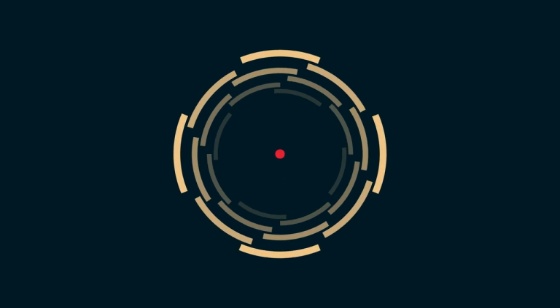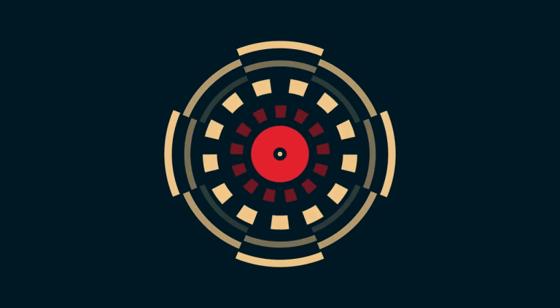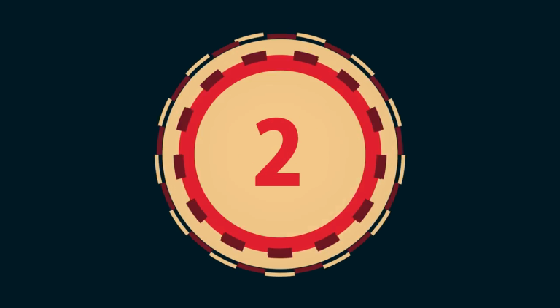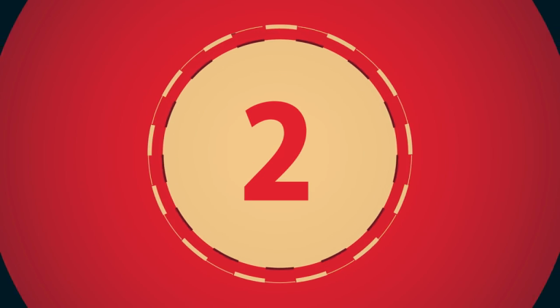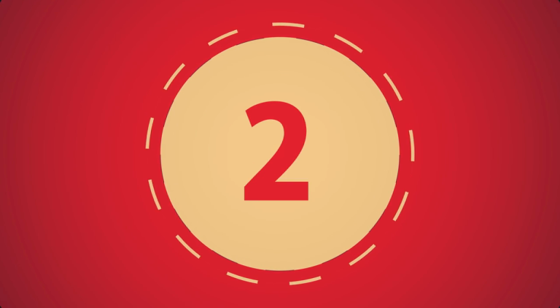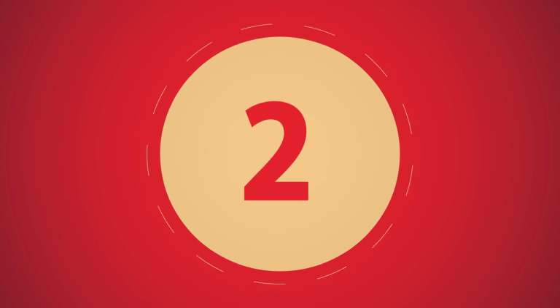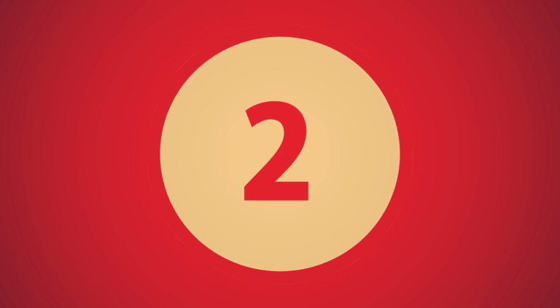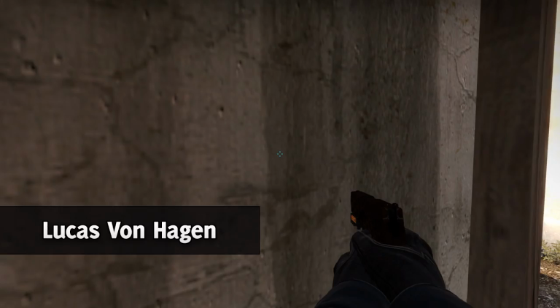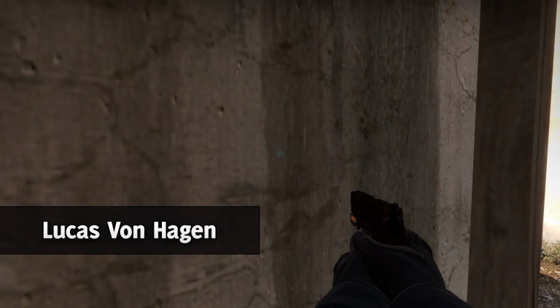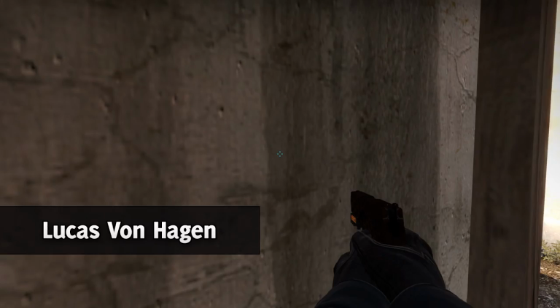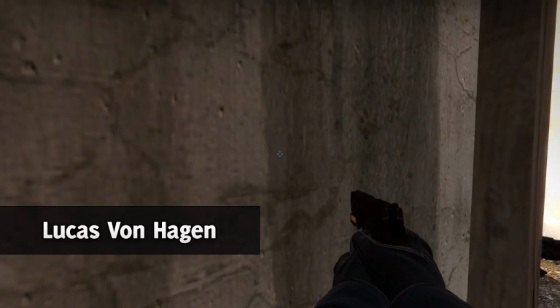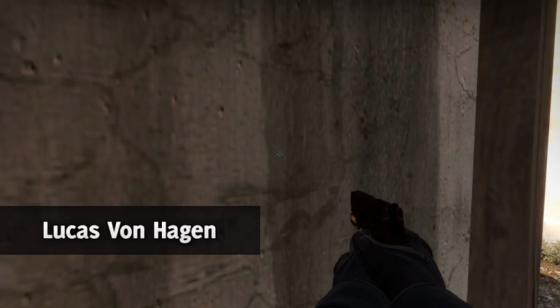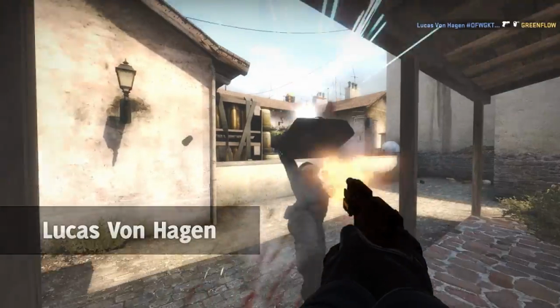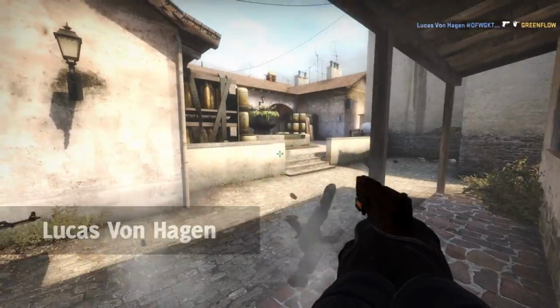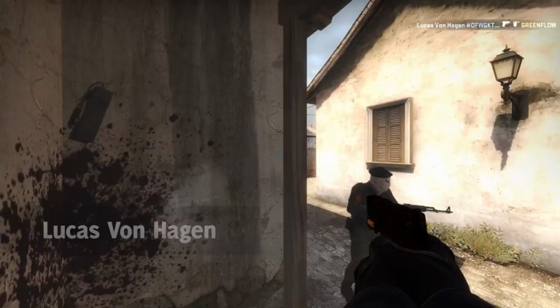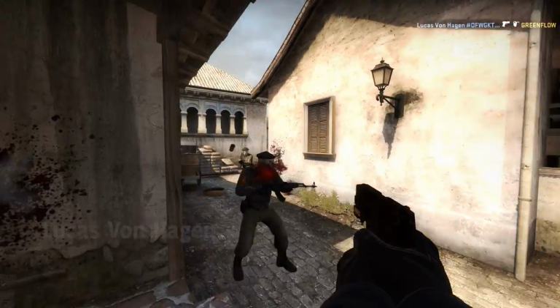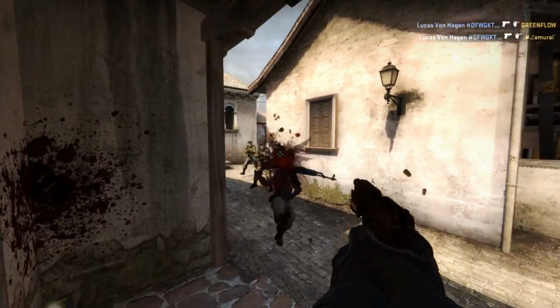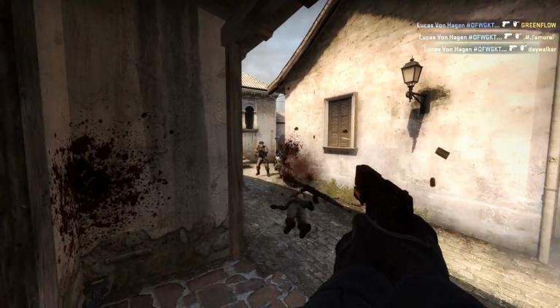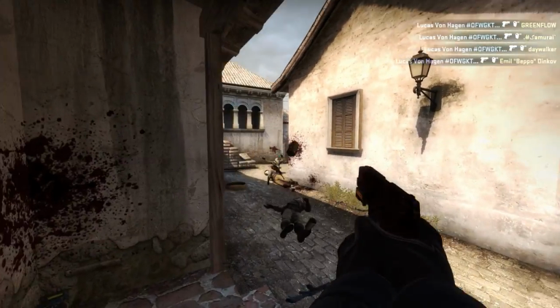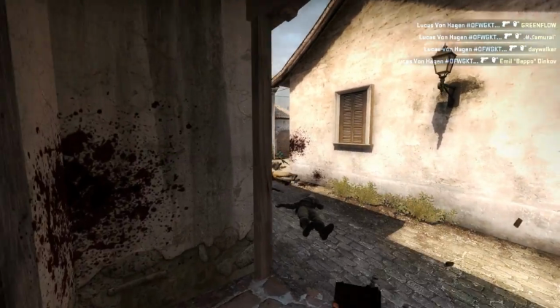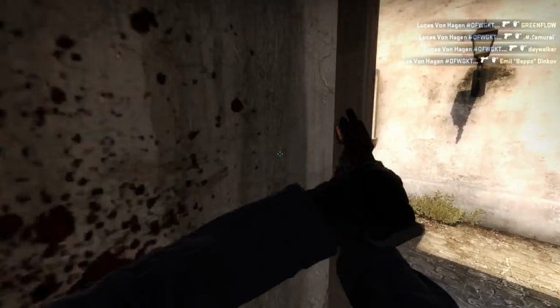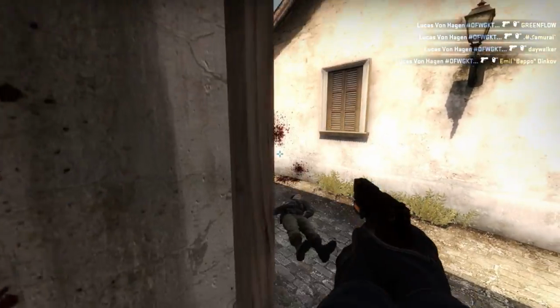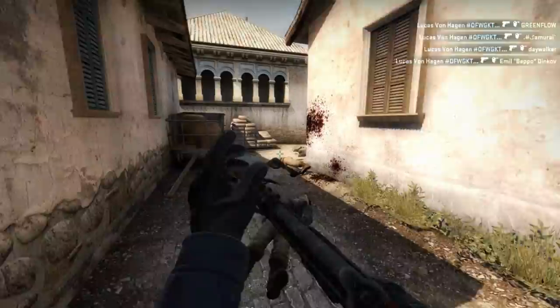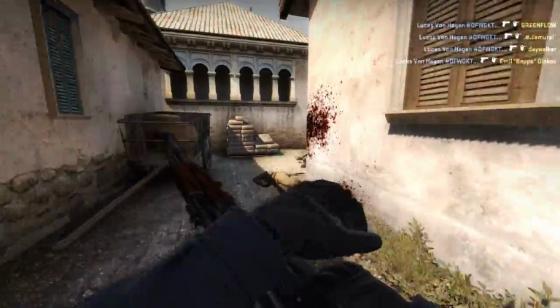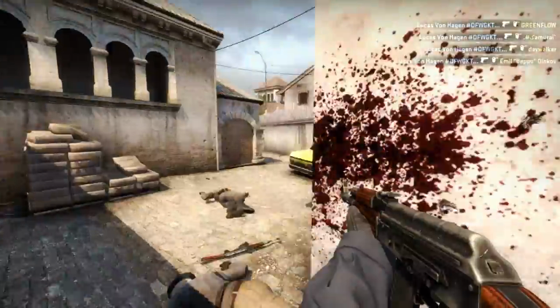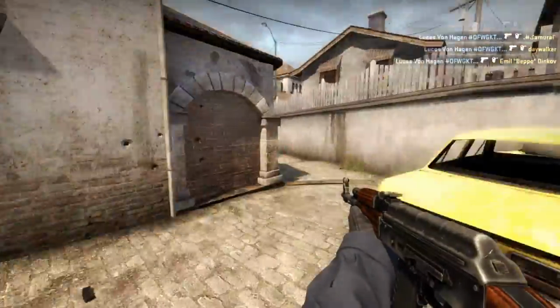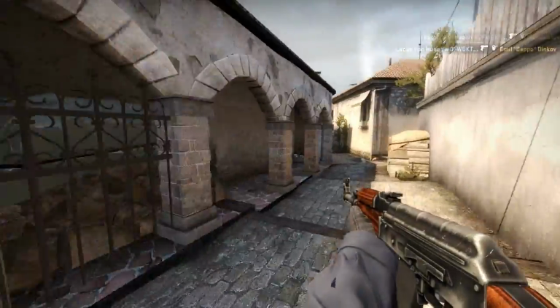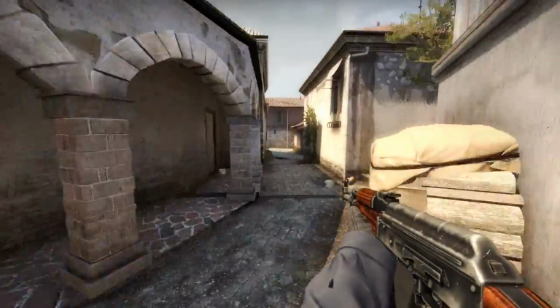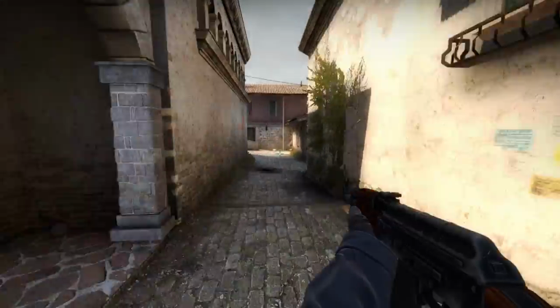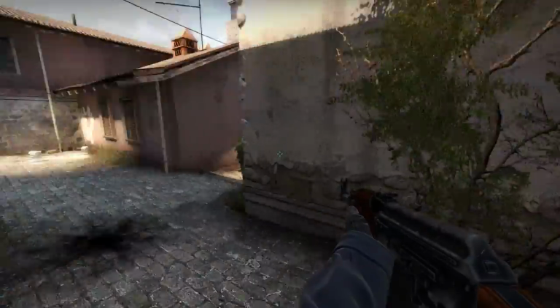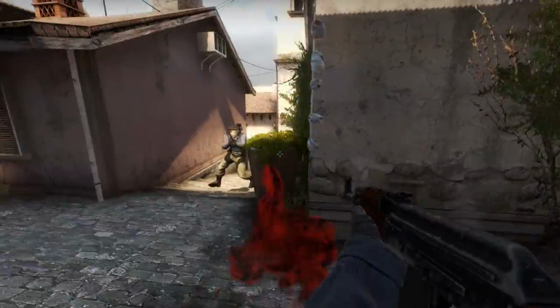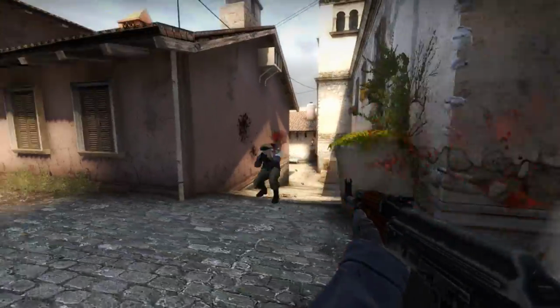Now on Inferno with our runner-up clip of the week: Lucas, playing with a P250, starts off by getting an insane four headshots with the P250, then picks up an AK and decides he's going for his ace.